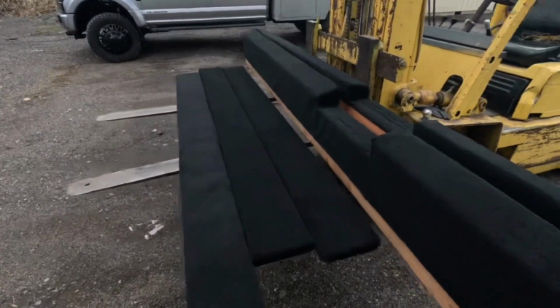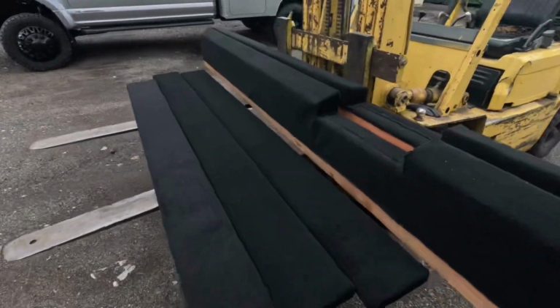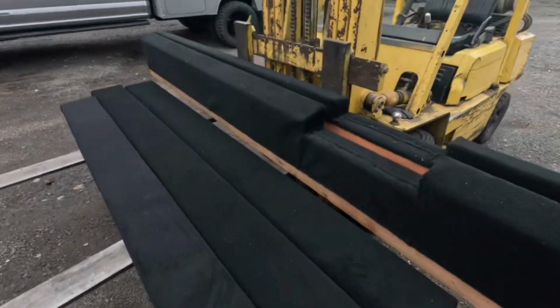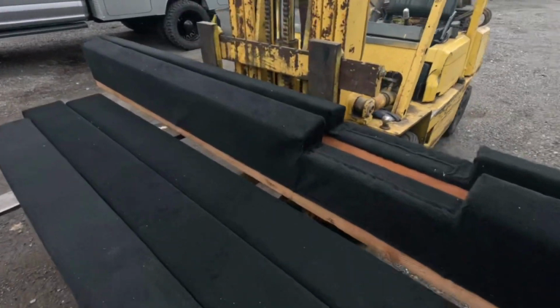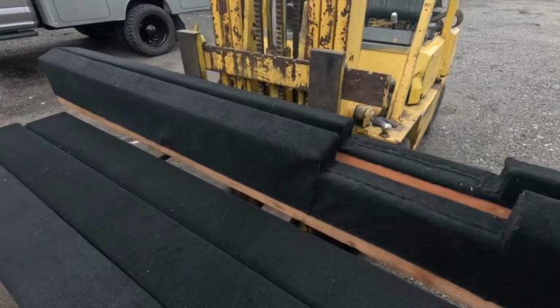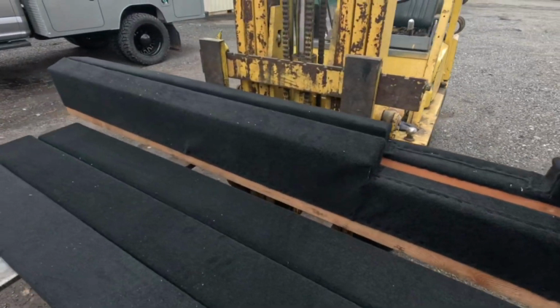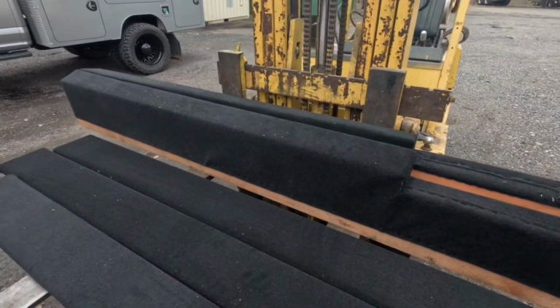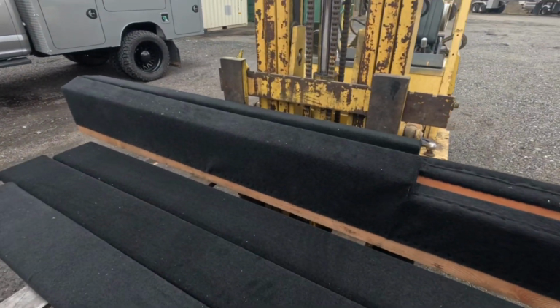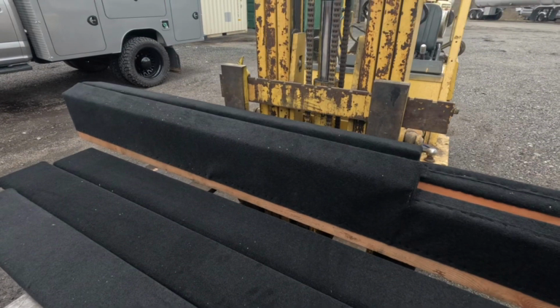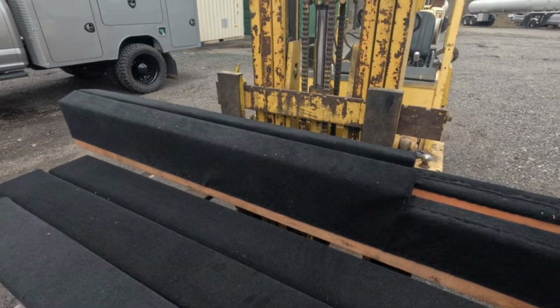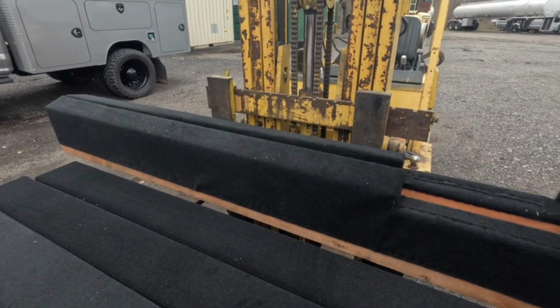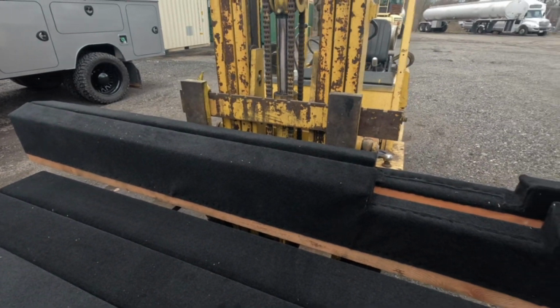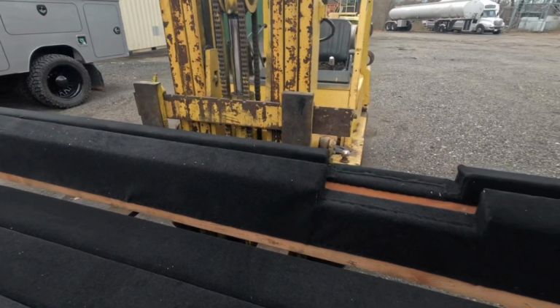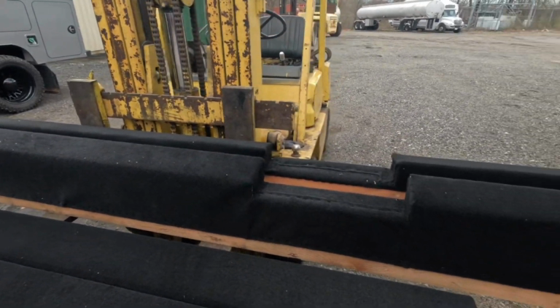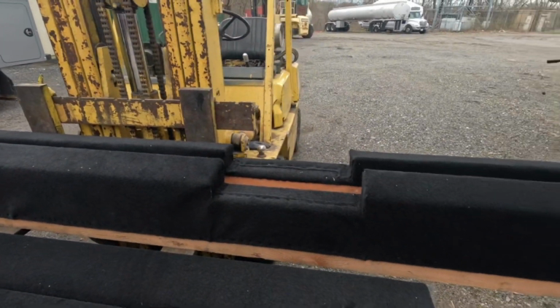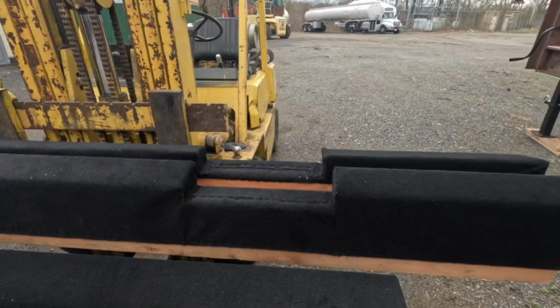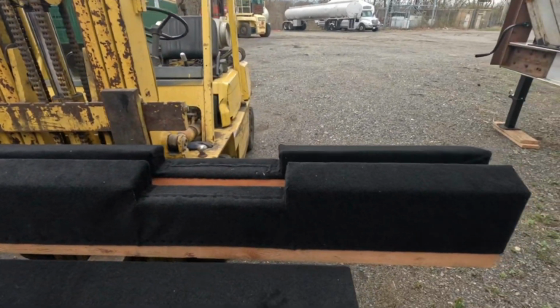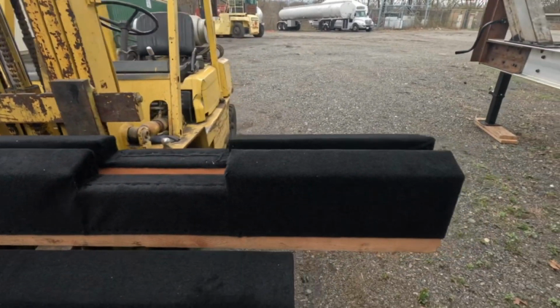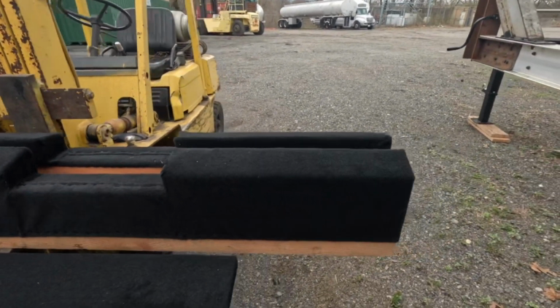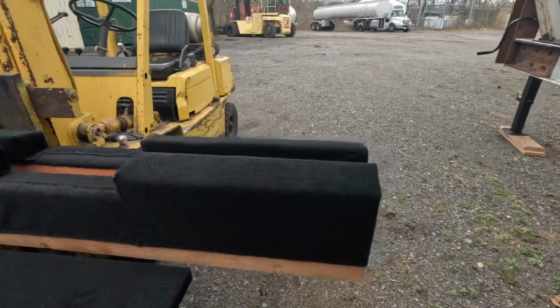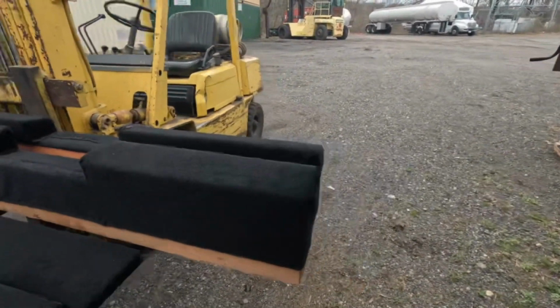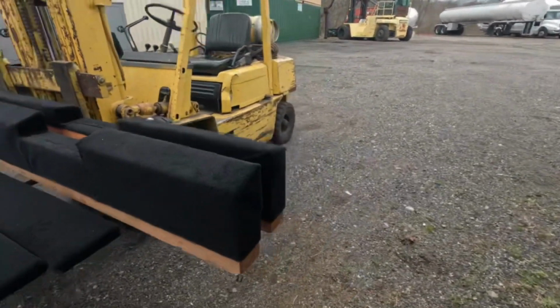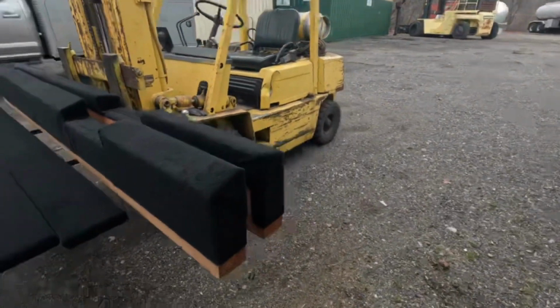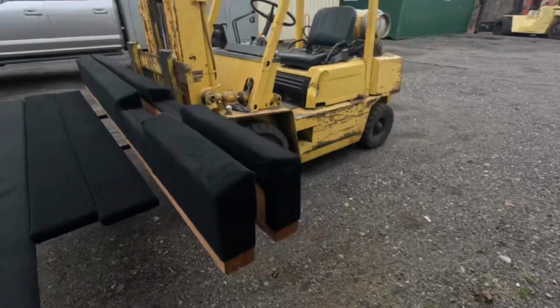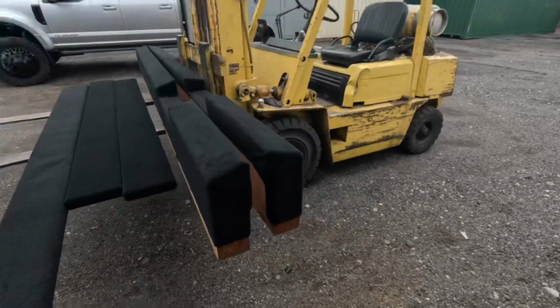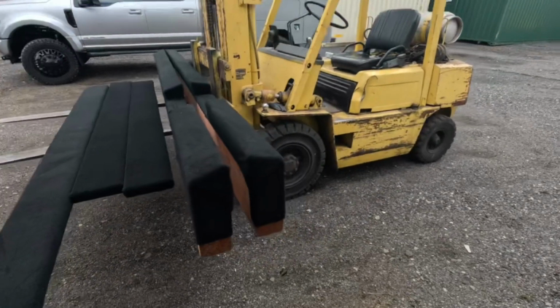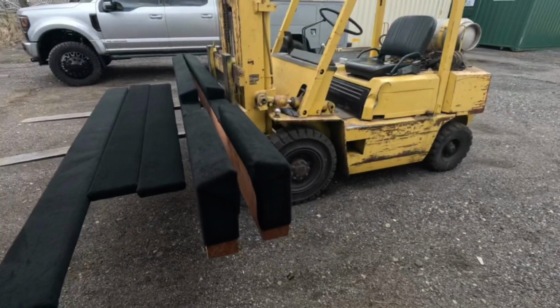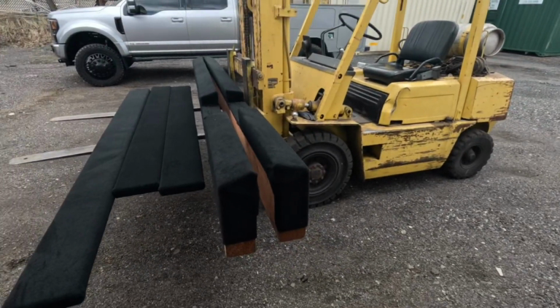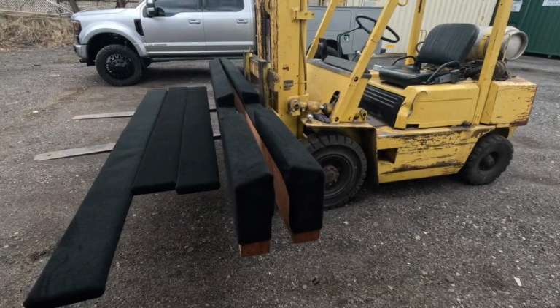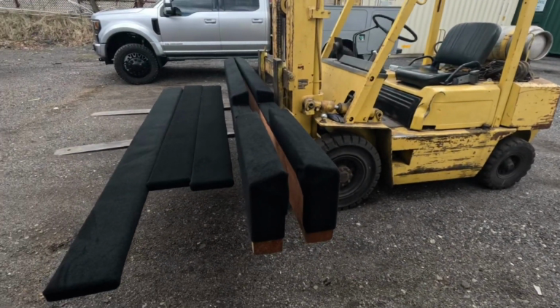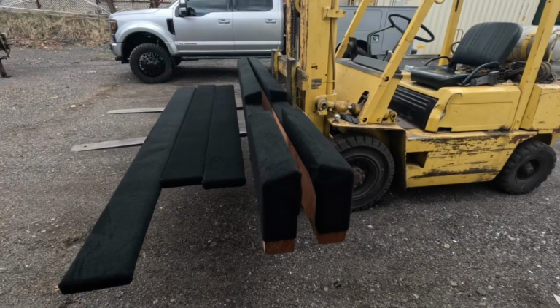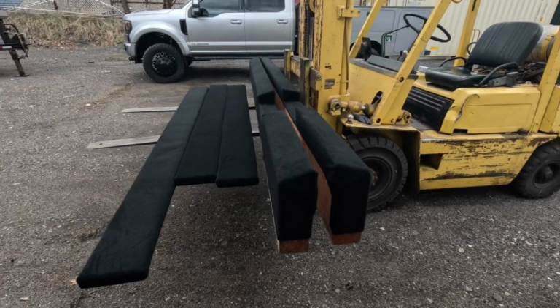Those are the finished product ones already on the trailer. Pretty happy with them — the carpet is tucked in nice. There are almost 2,000 staples between those six bunks.